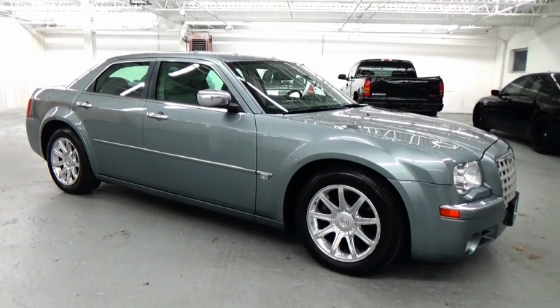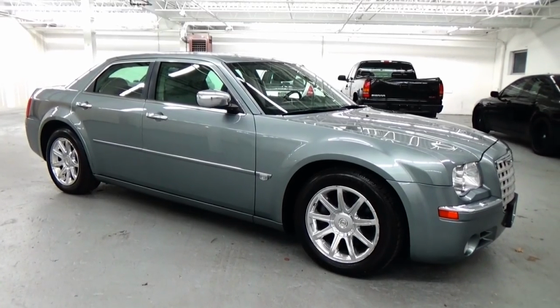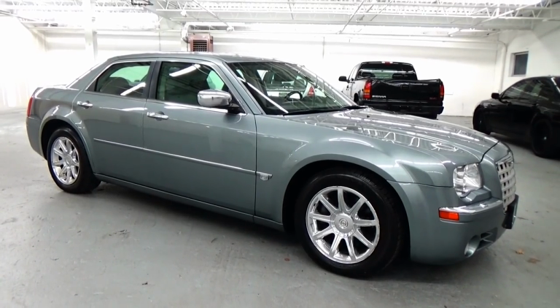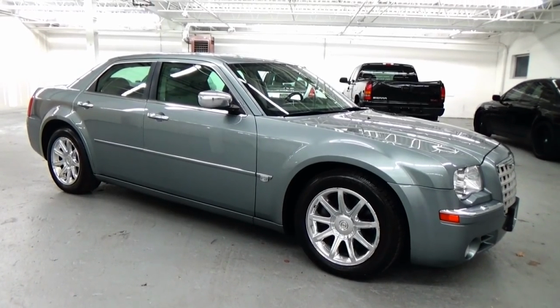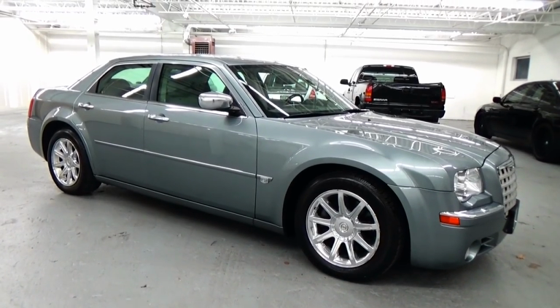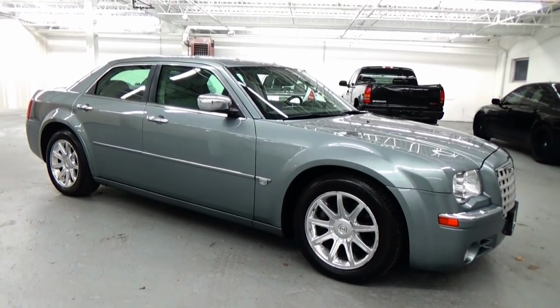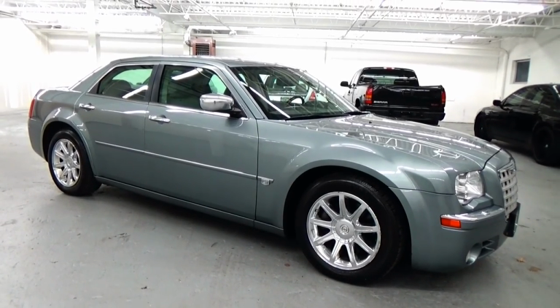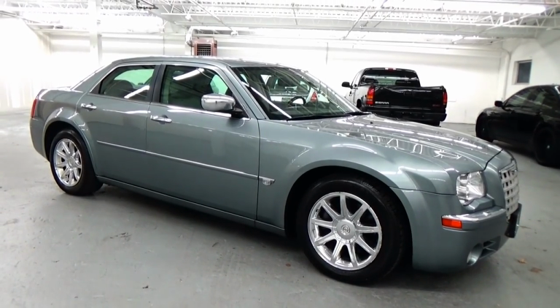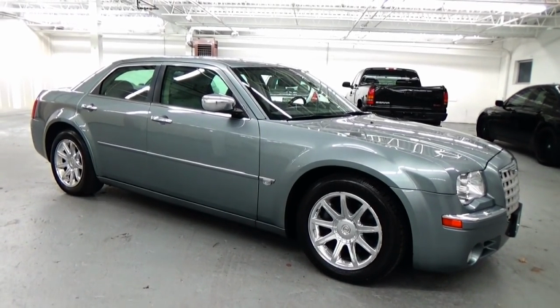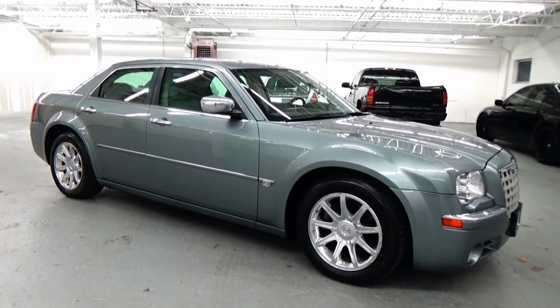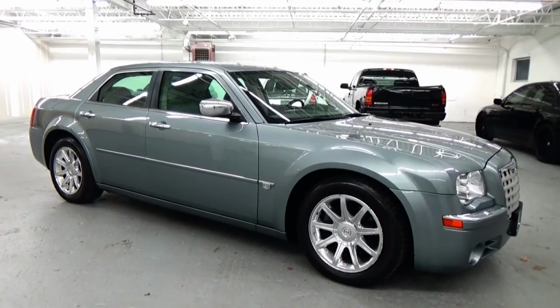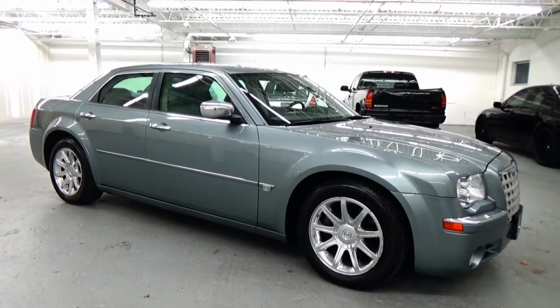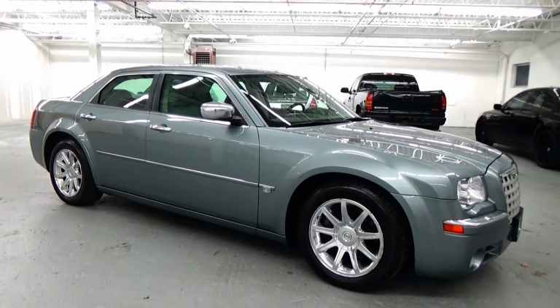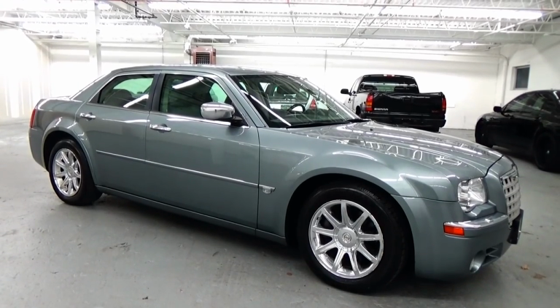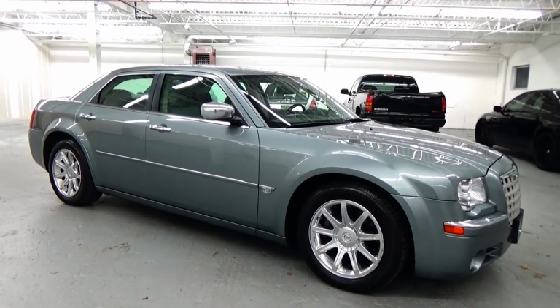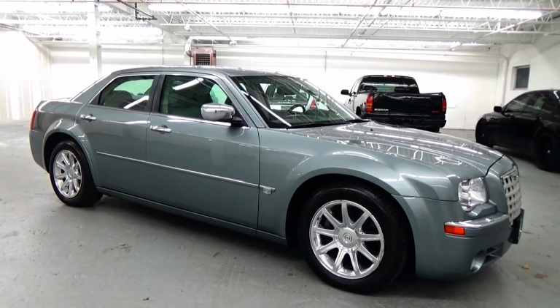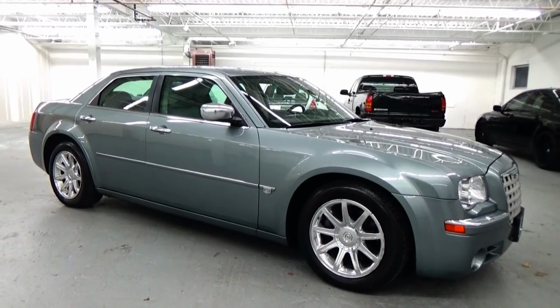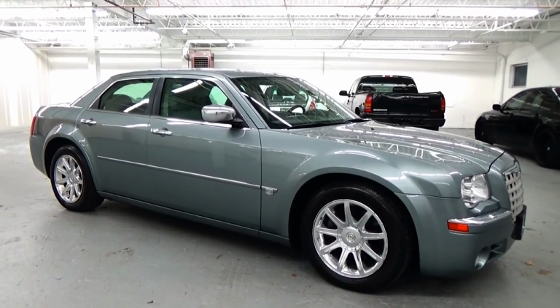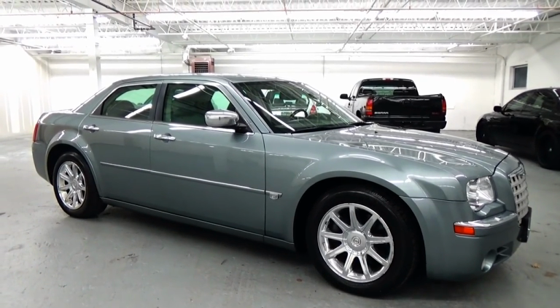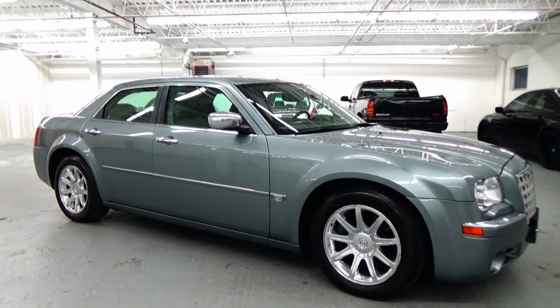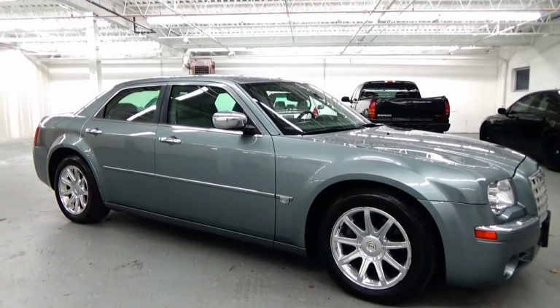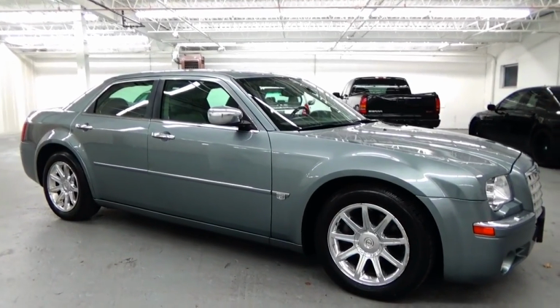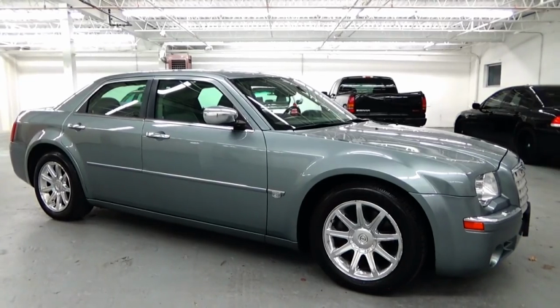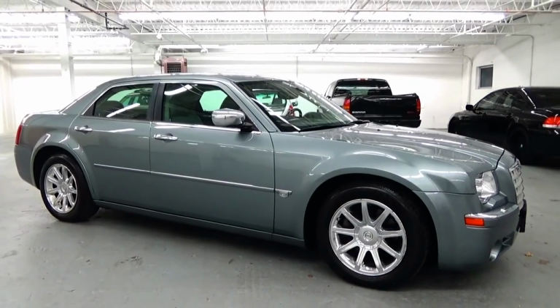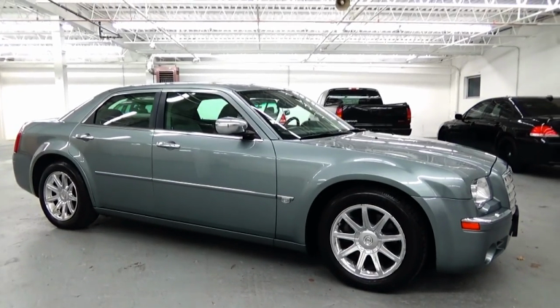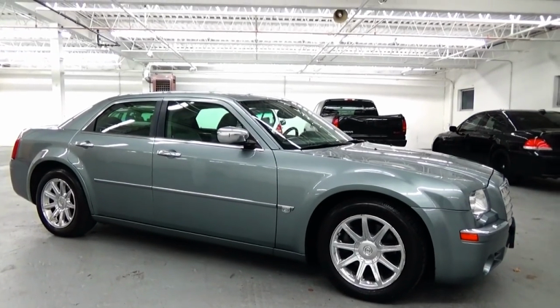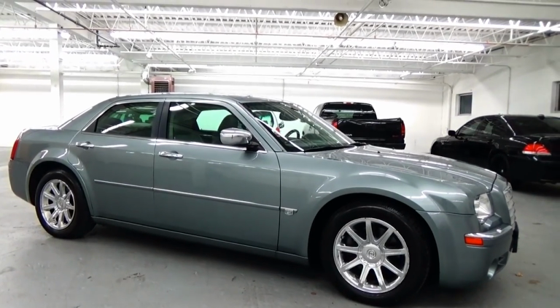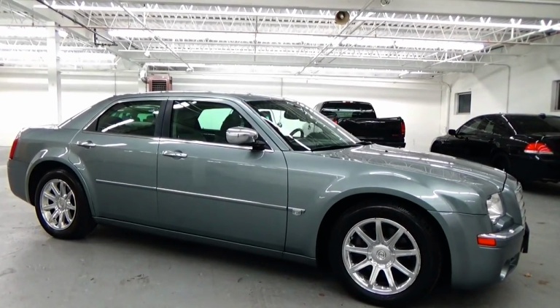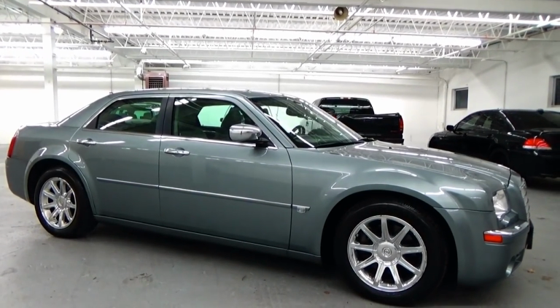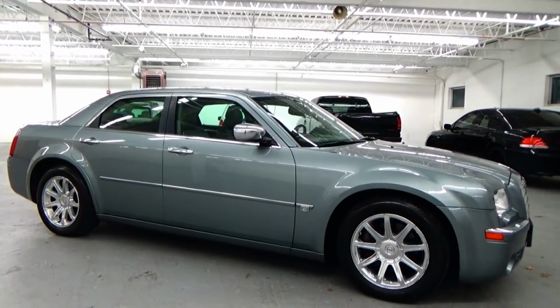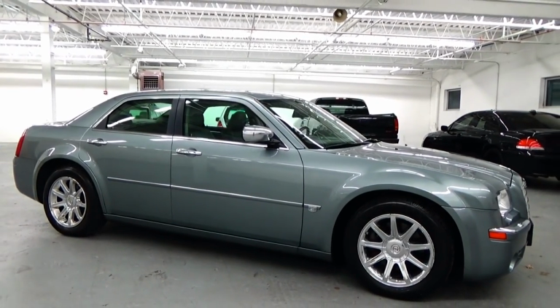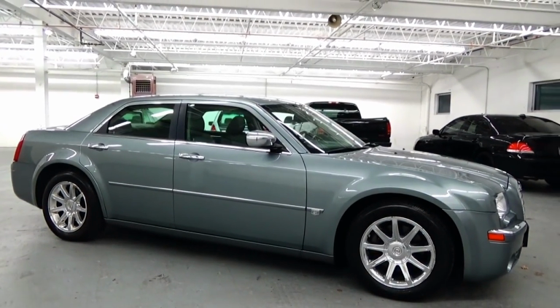Welcome to Lewis Frank Motor Cars. Today we're going to be looking at a 2006 Chrysler 300C, finished in jade pearl coat with a light grey leather interior.